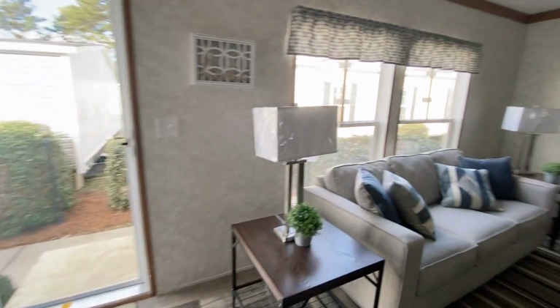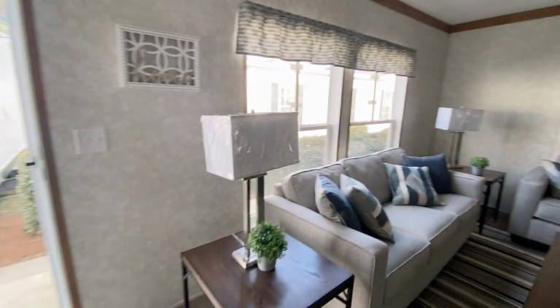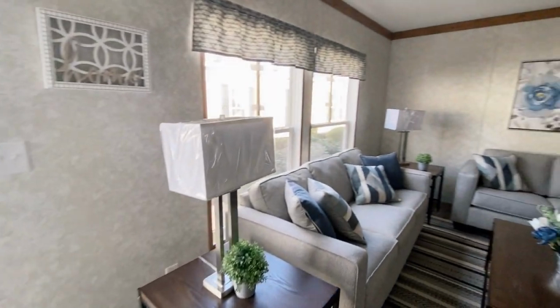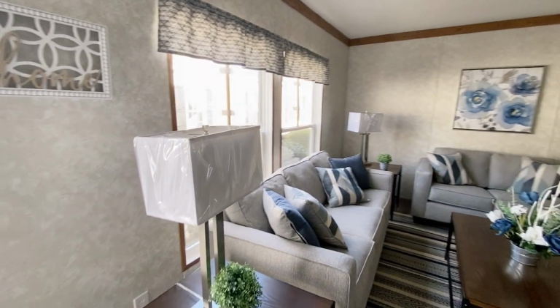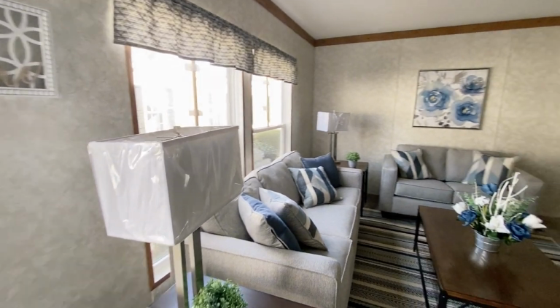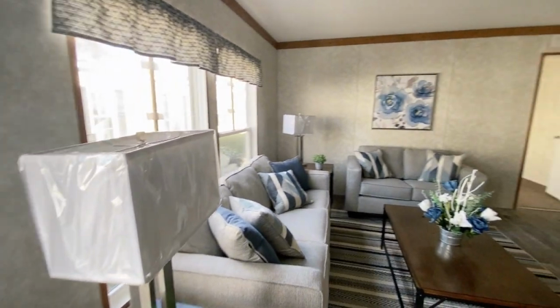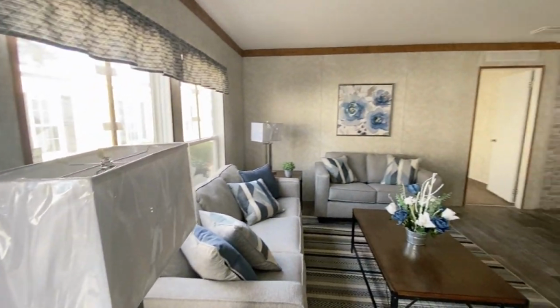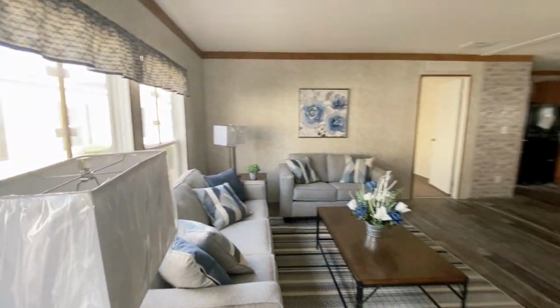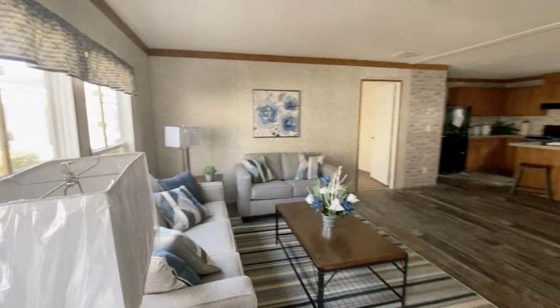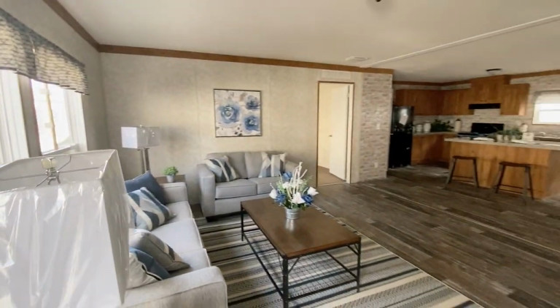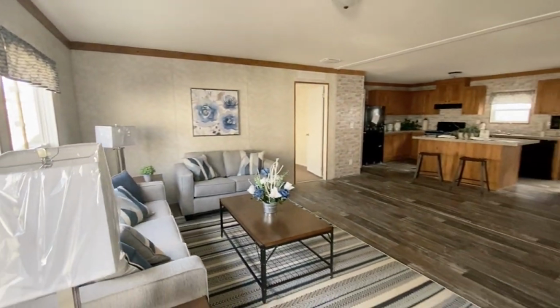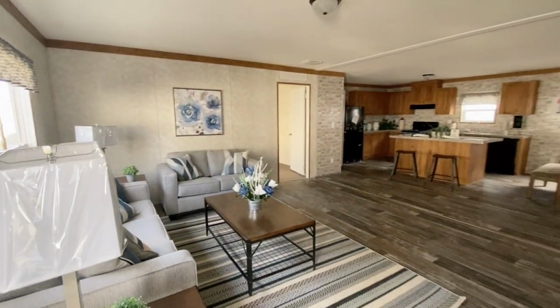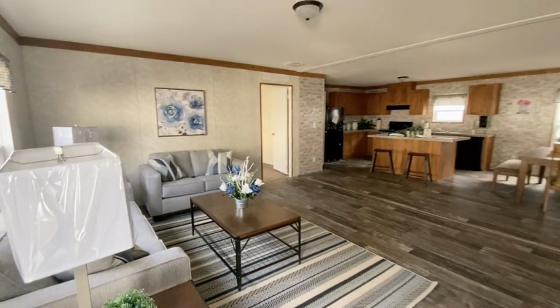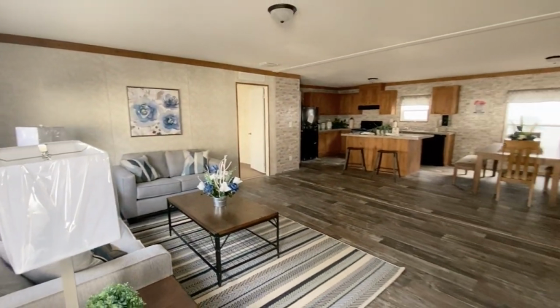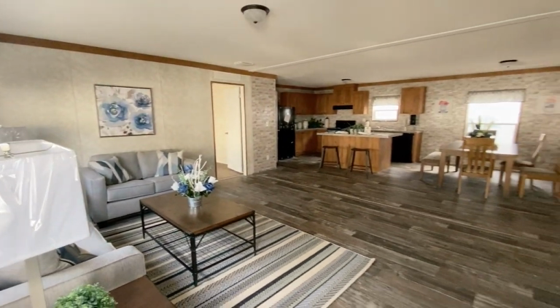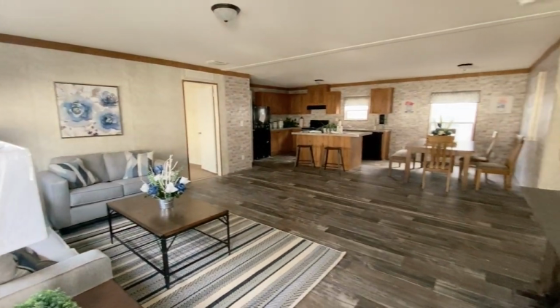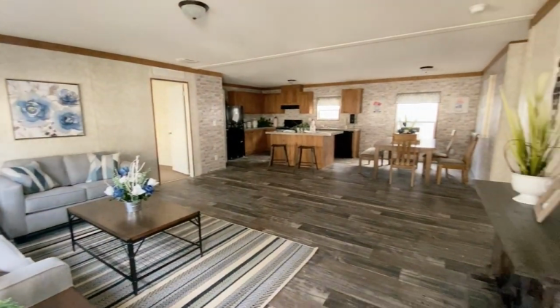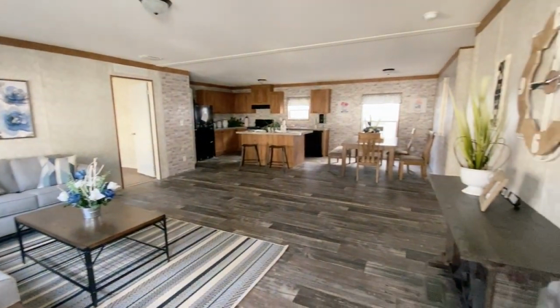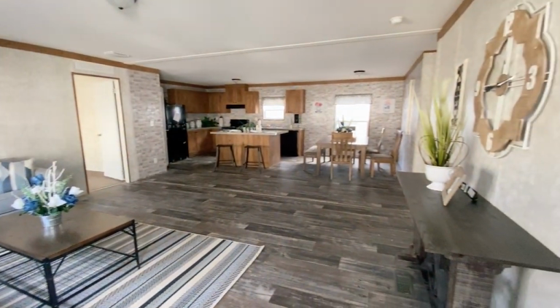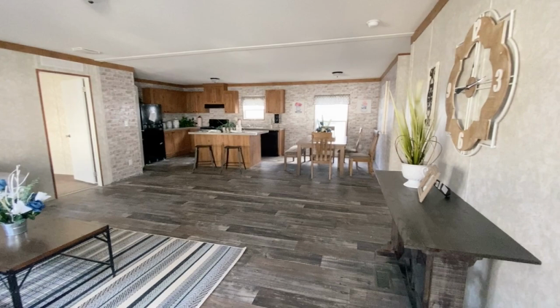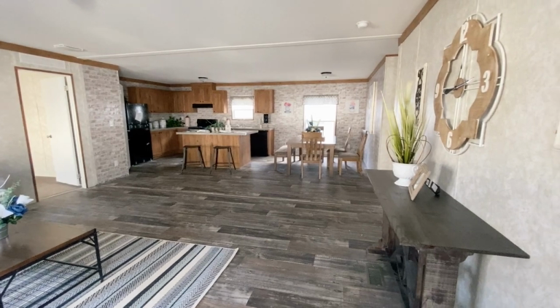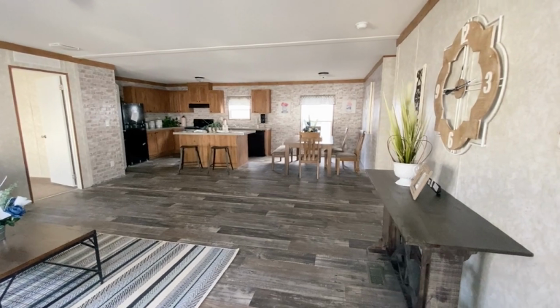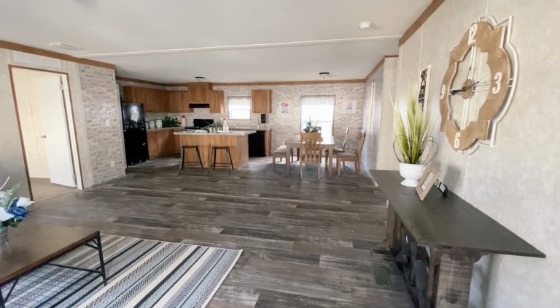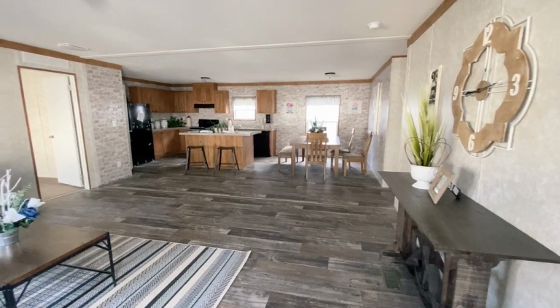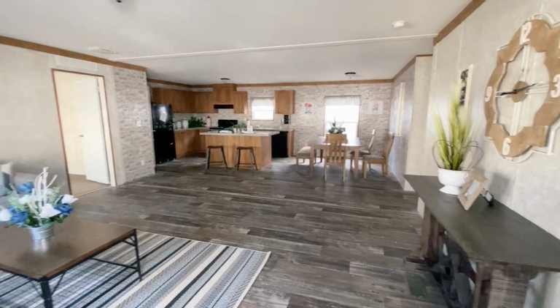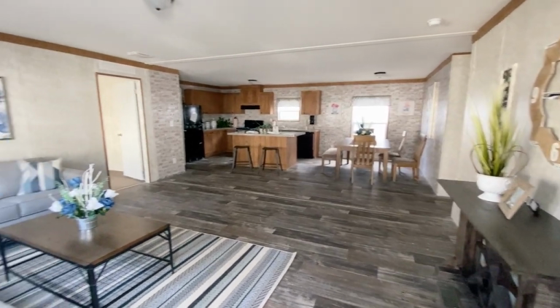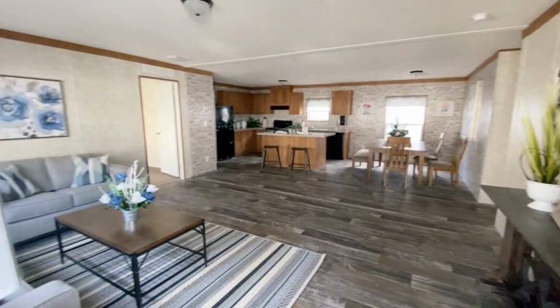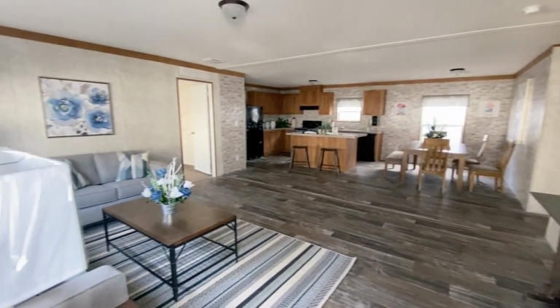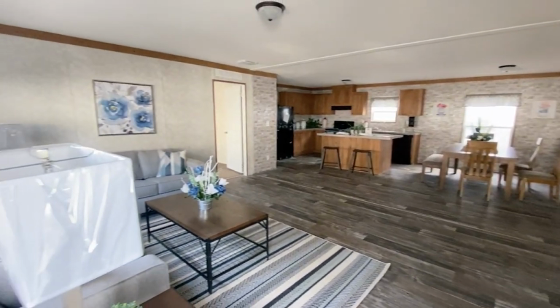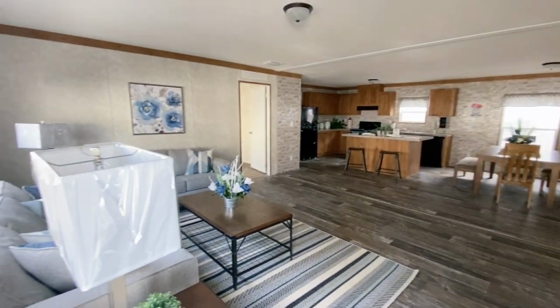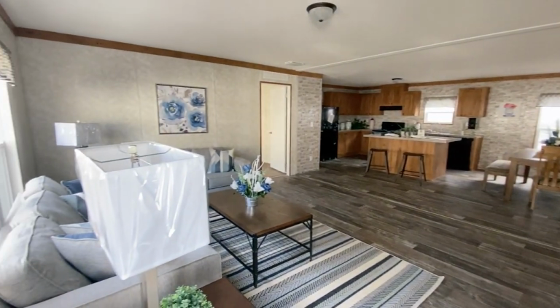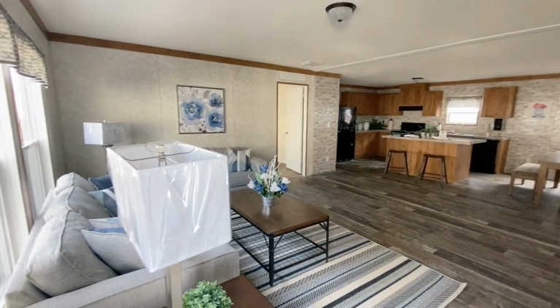You can basically arrange the furniture the way you want — the color, the drapes, whatever you want to do in this space. It's an open canvas and you can definitely put your signature on it. I love the openness of it, I love how much space it has in here.